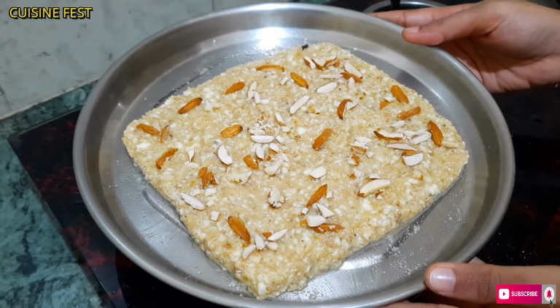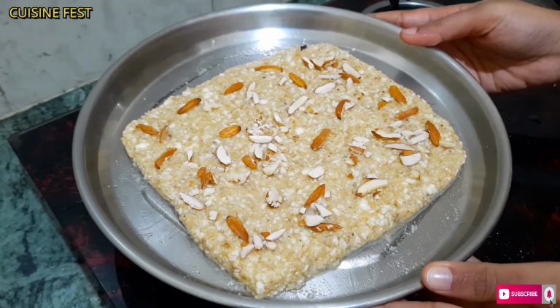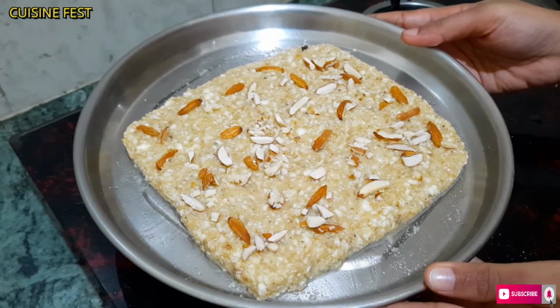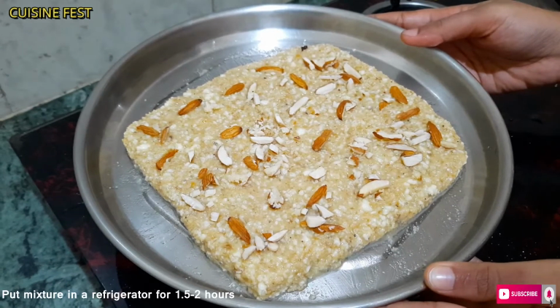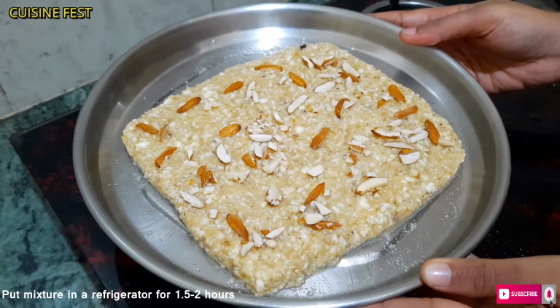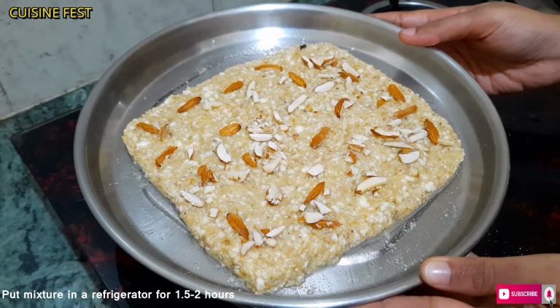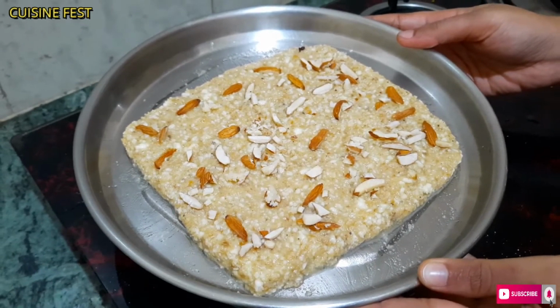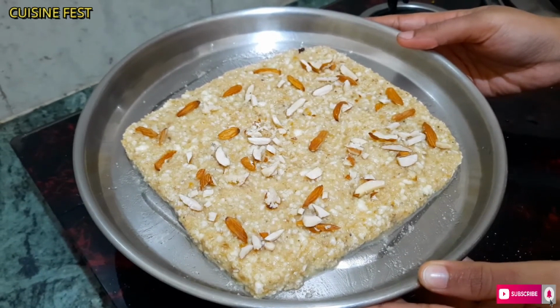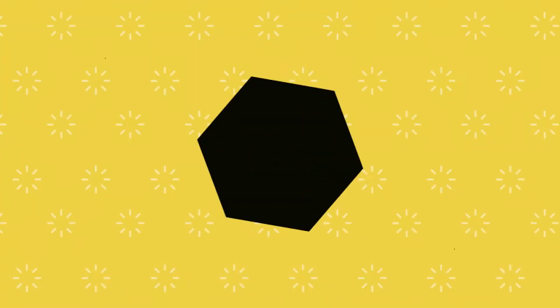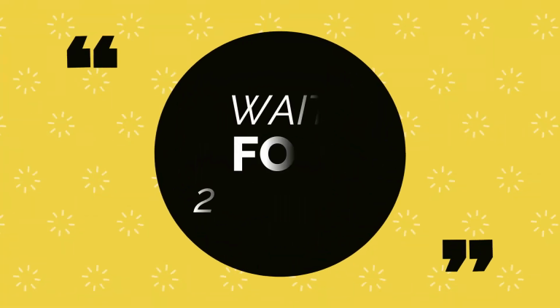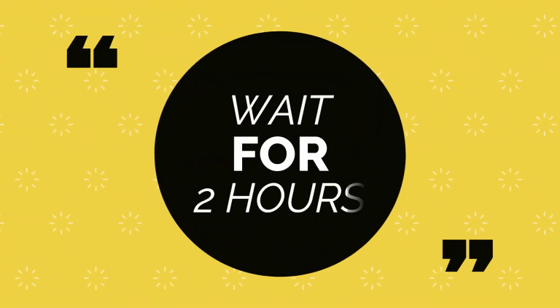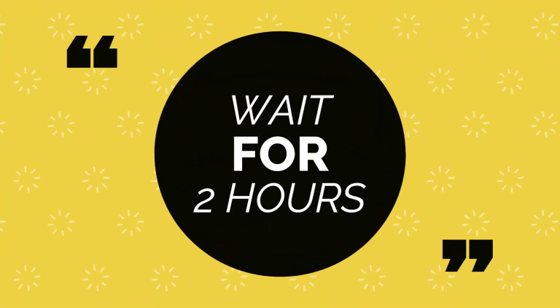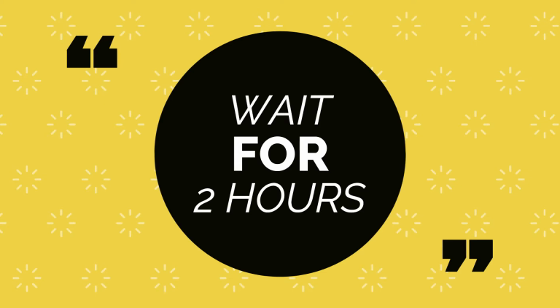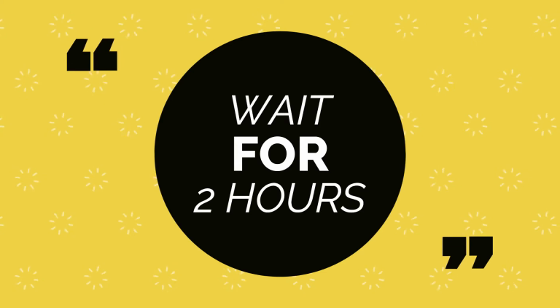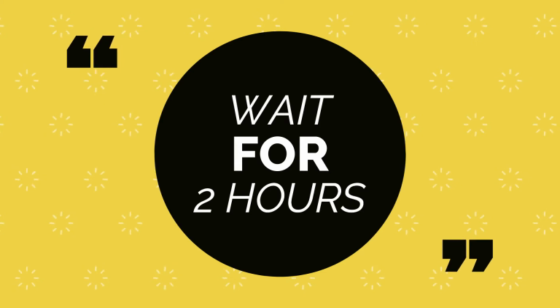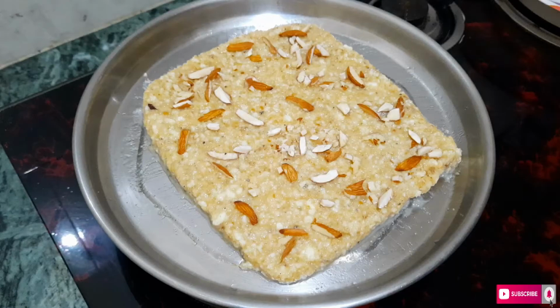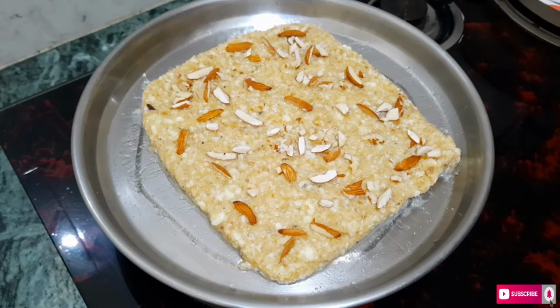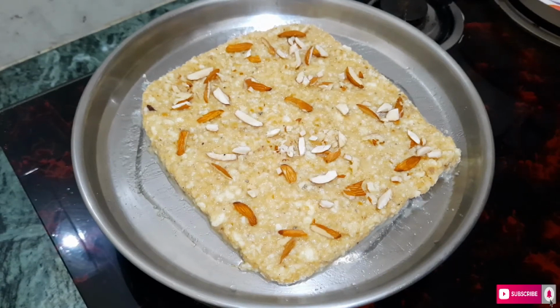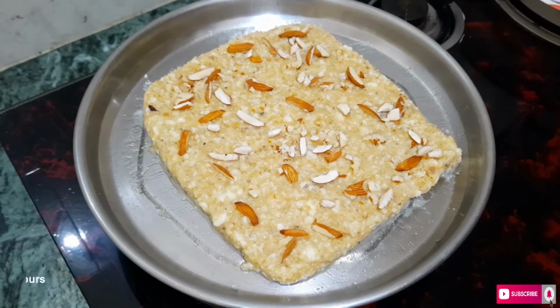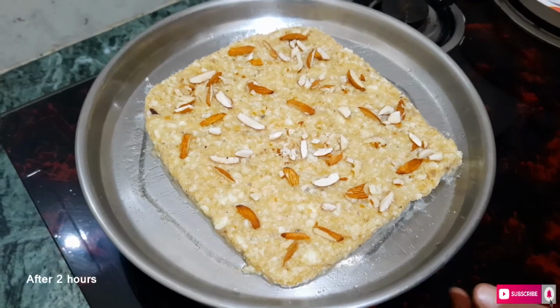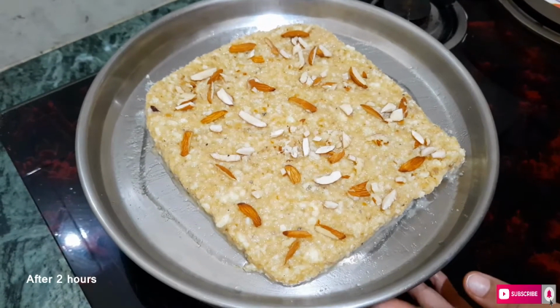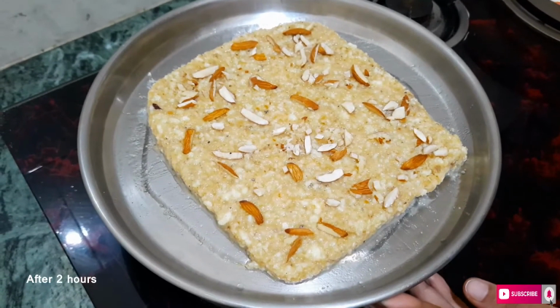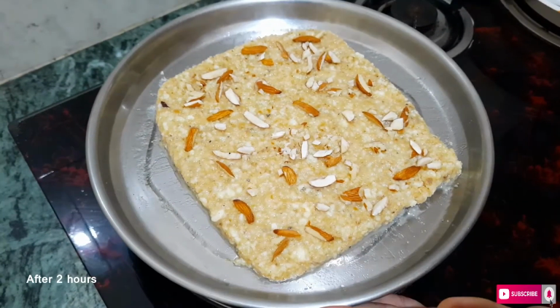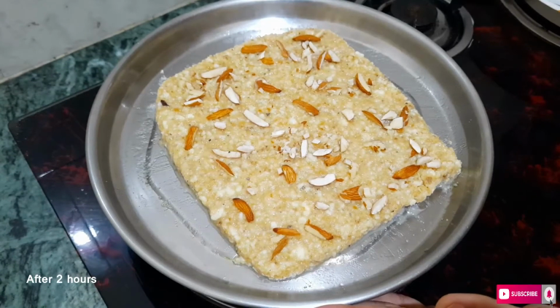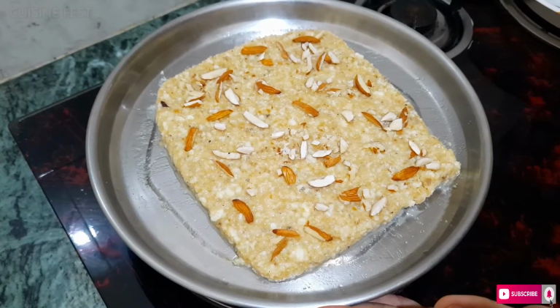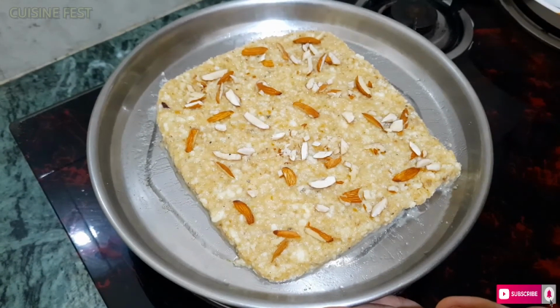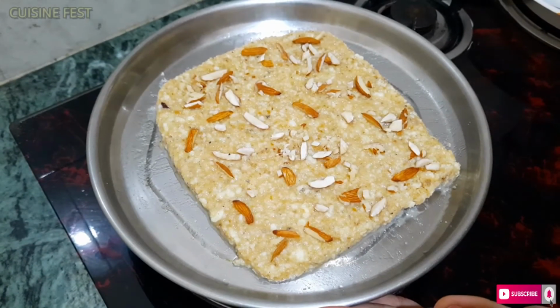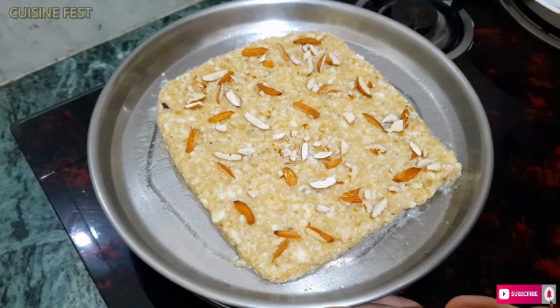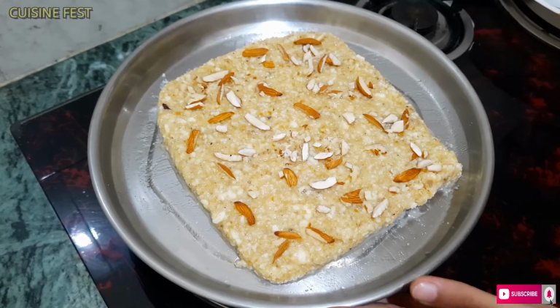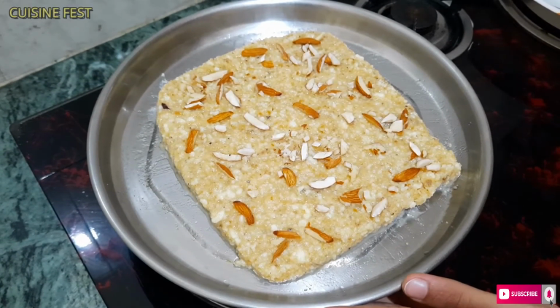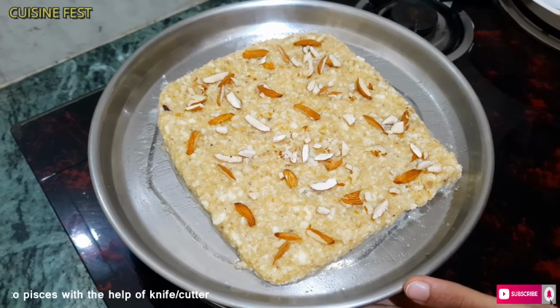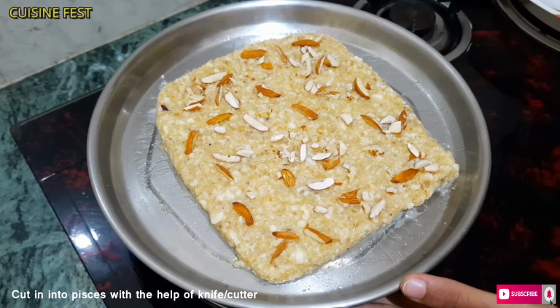Now we will put it in the fridge for about 2 hours. Then we will cut it with a cutter or a knife. I am using this cutter.